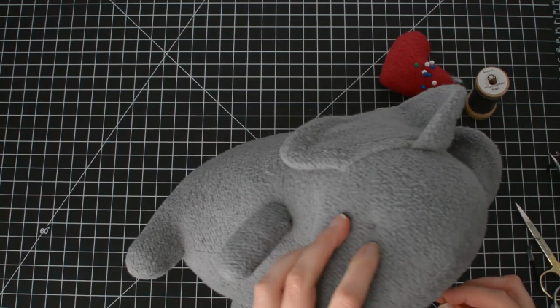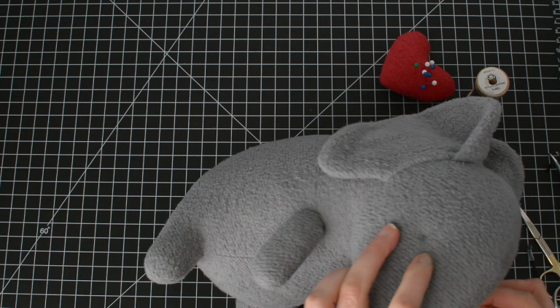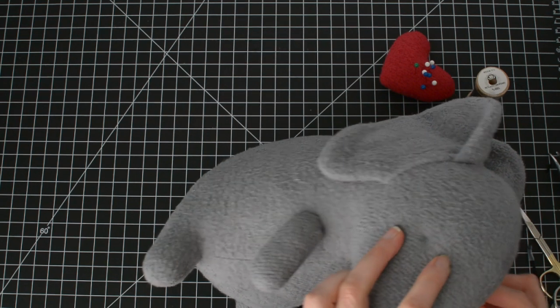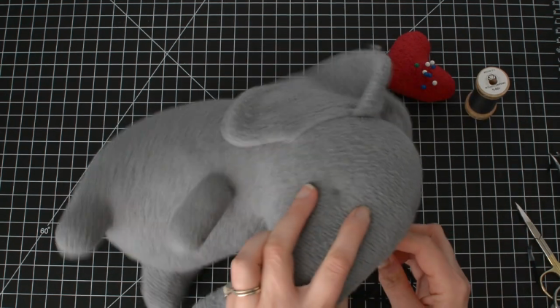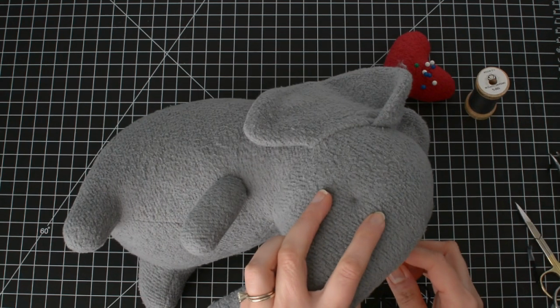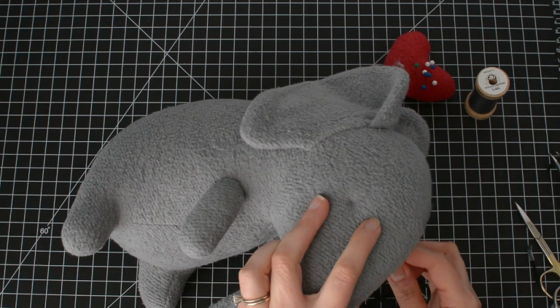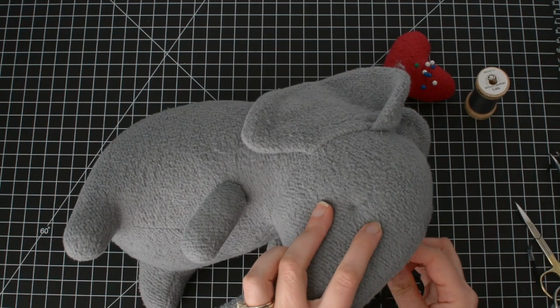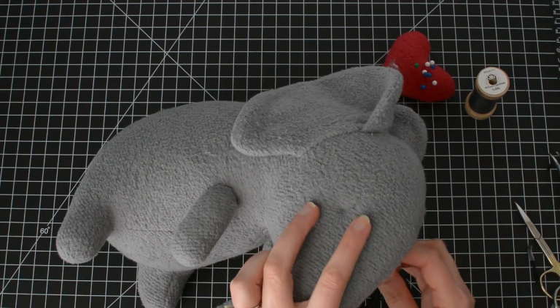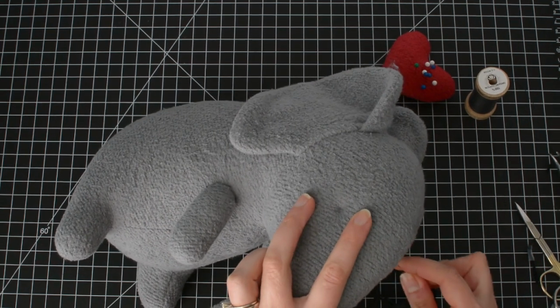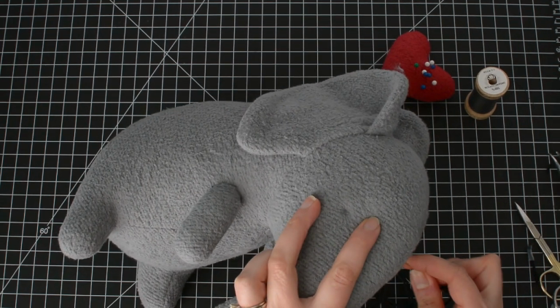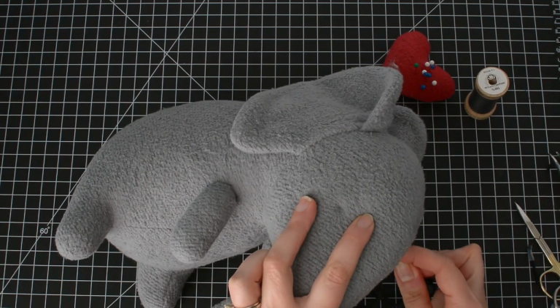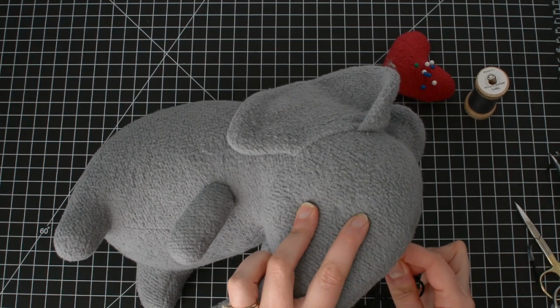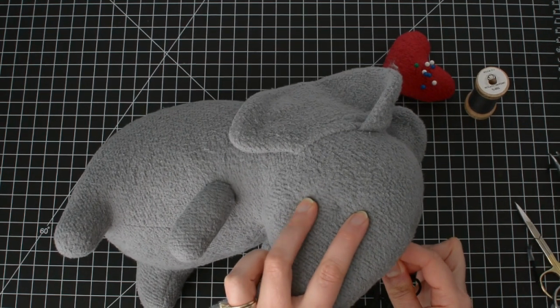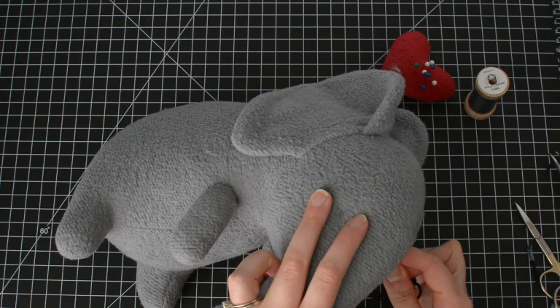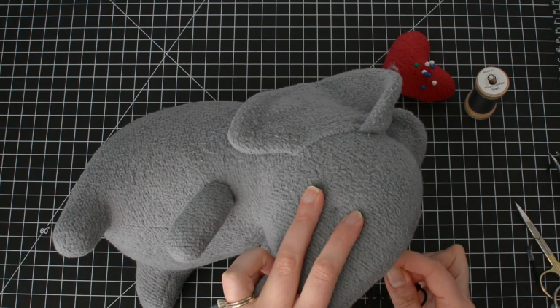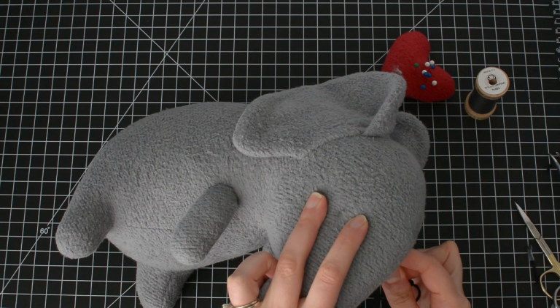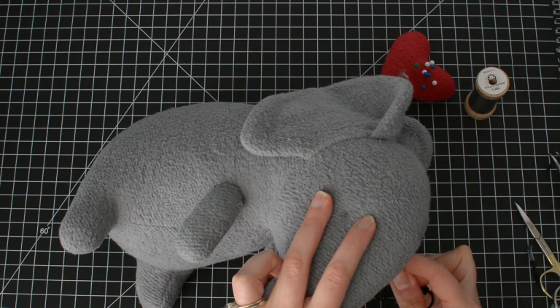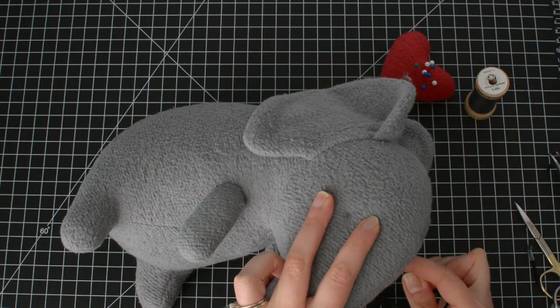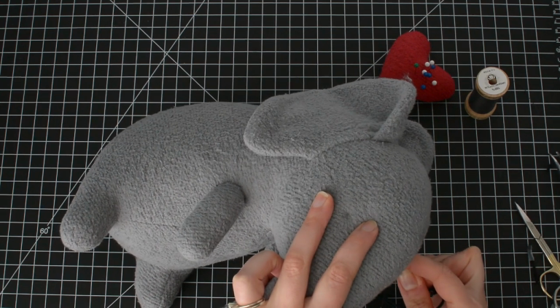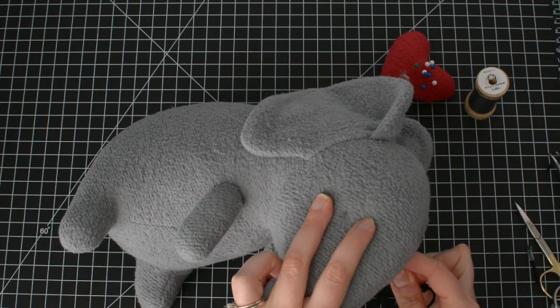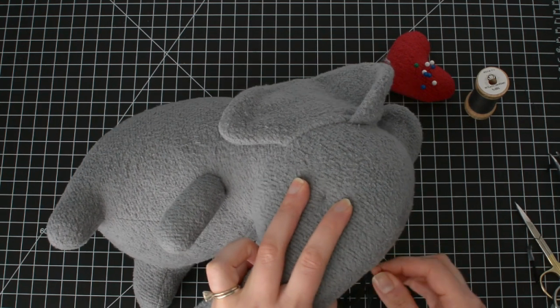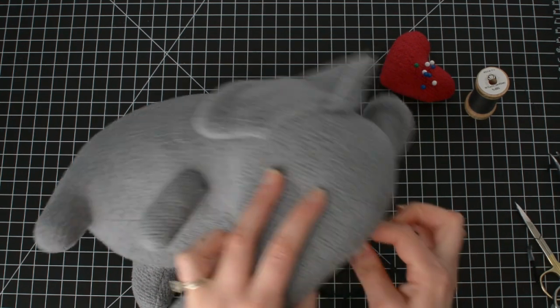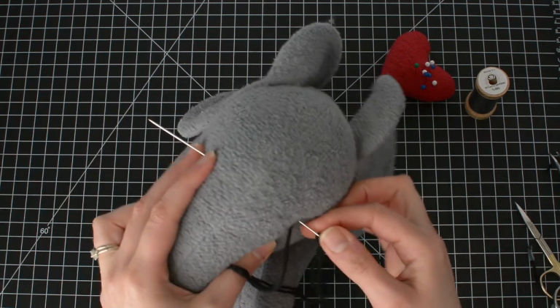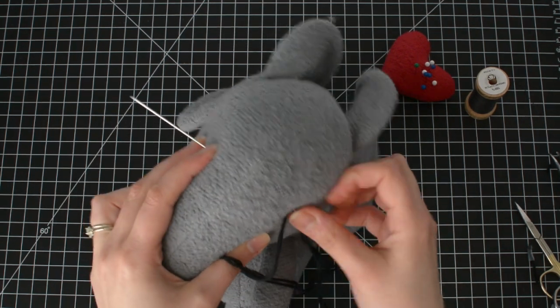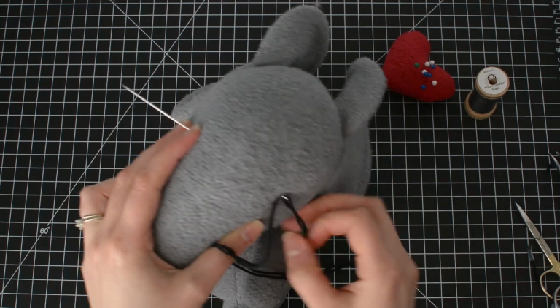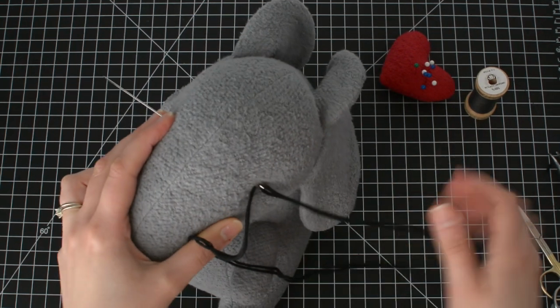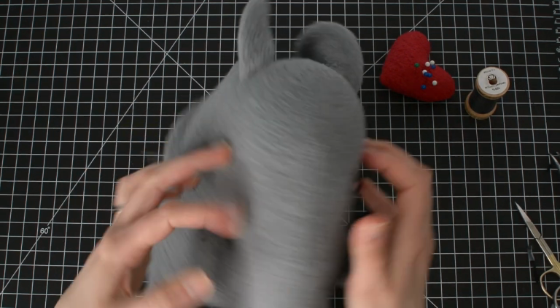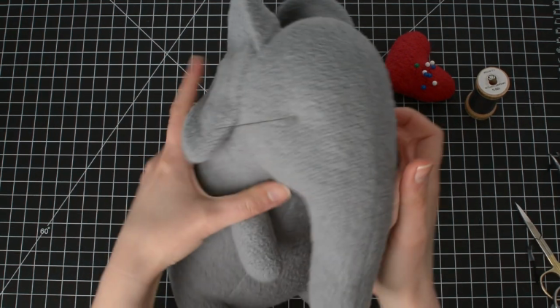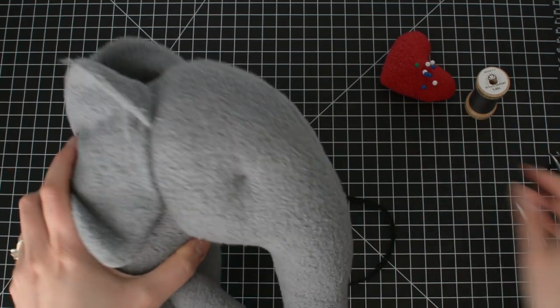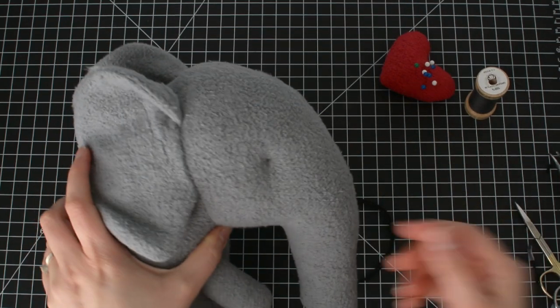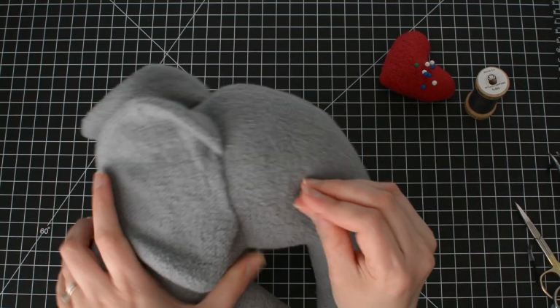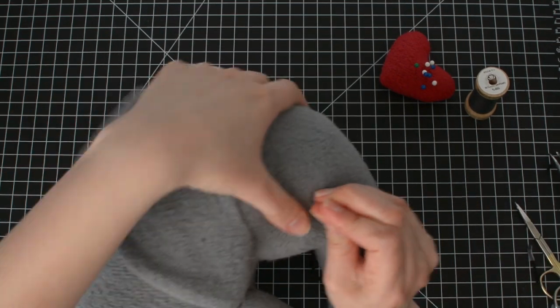Then come out the other eye. You may have to use your hemostat clamps again.